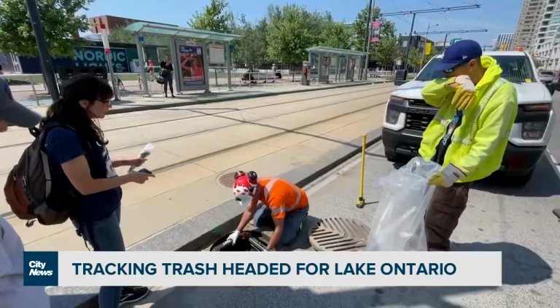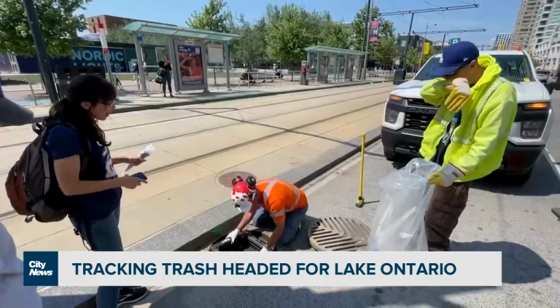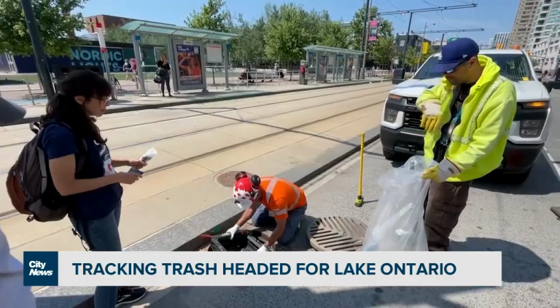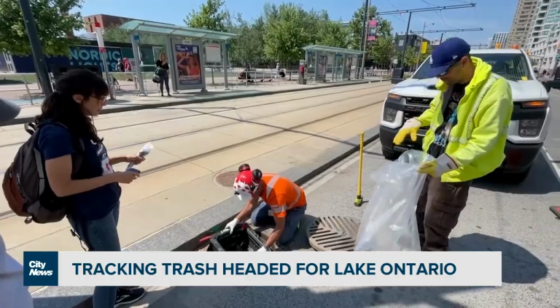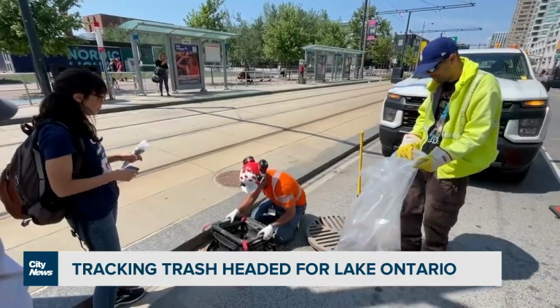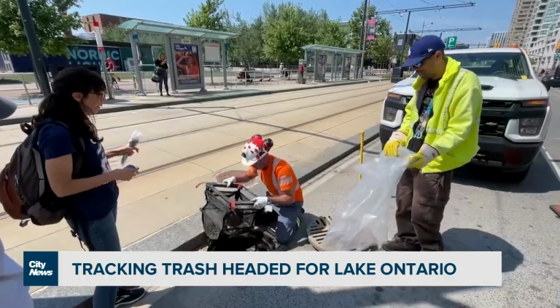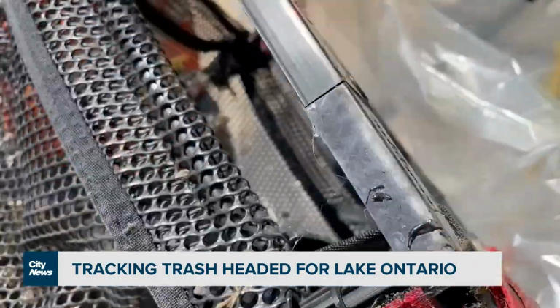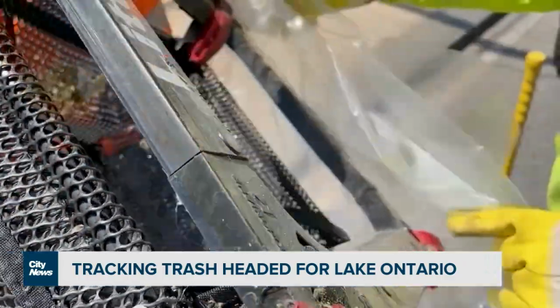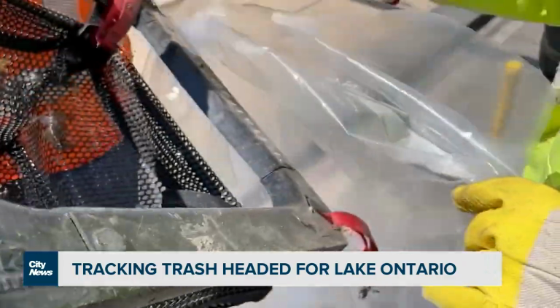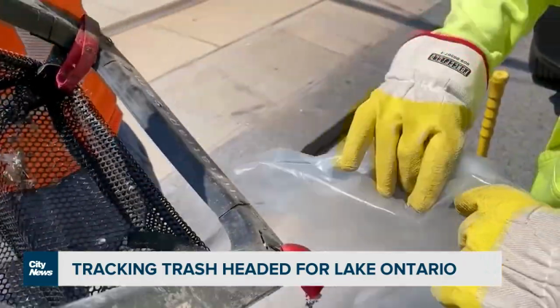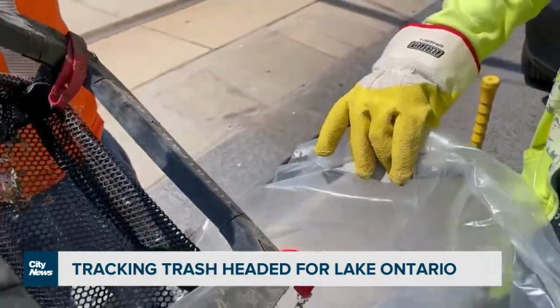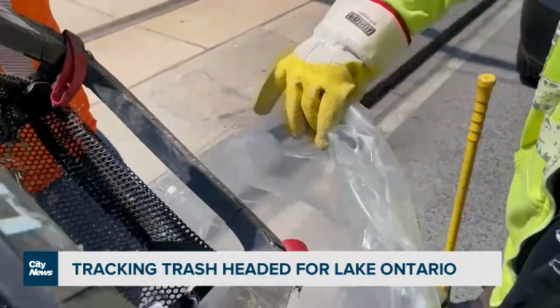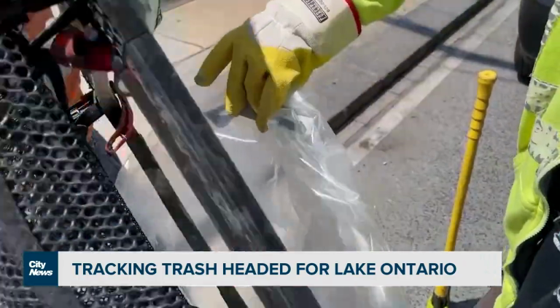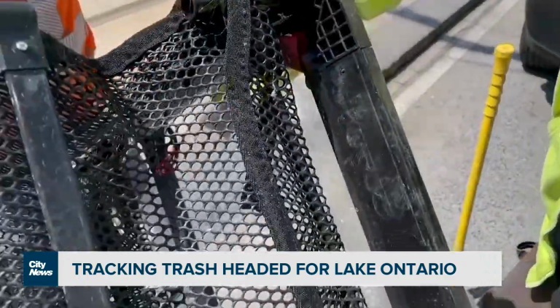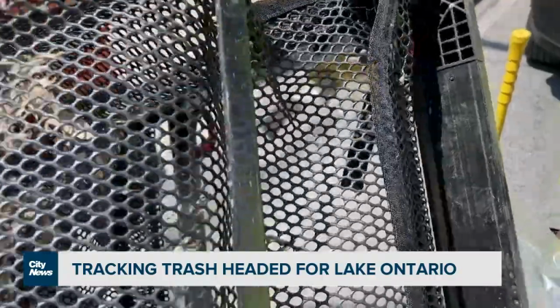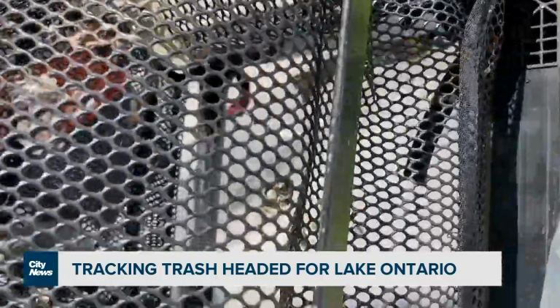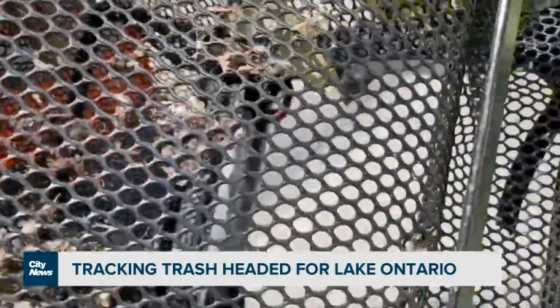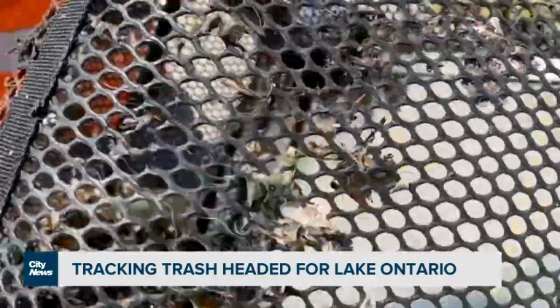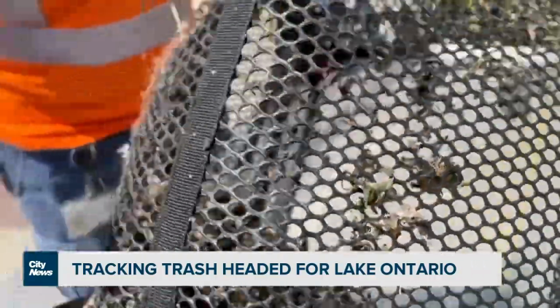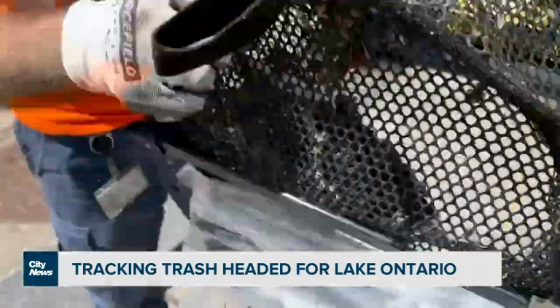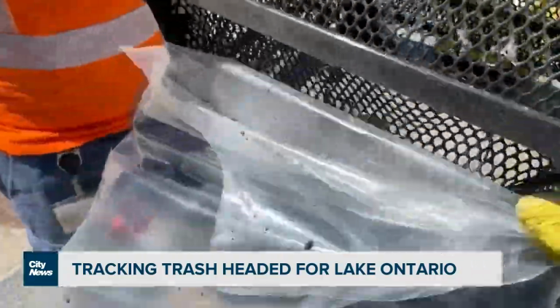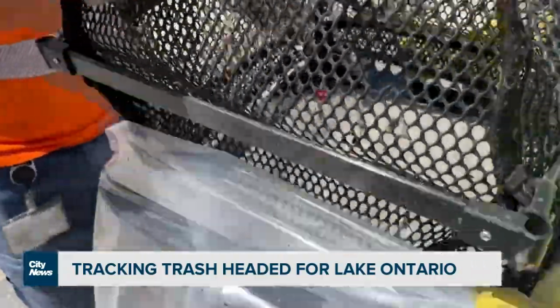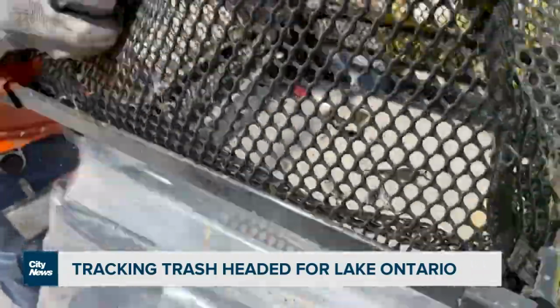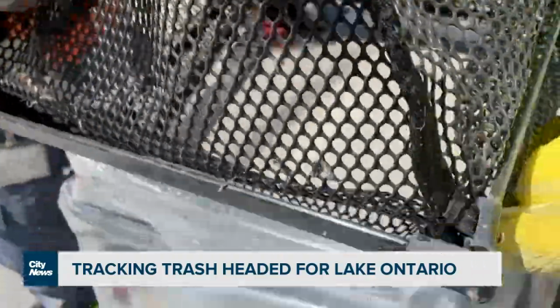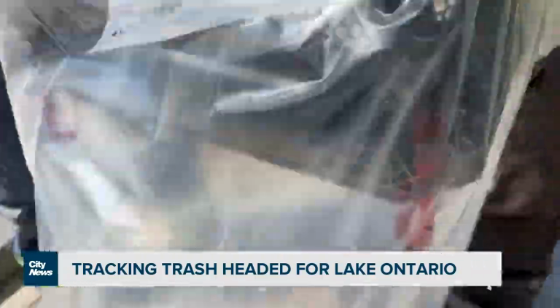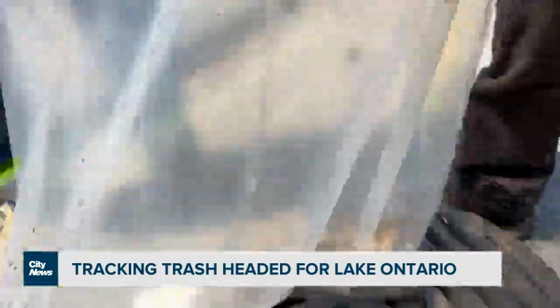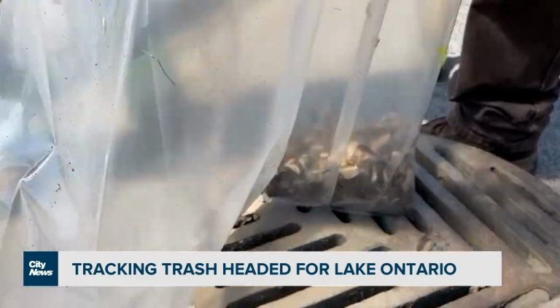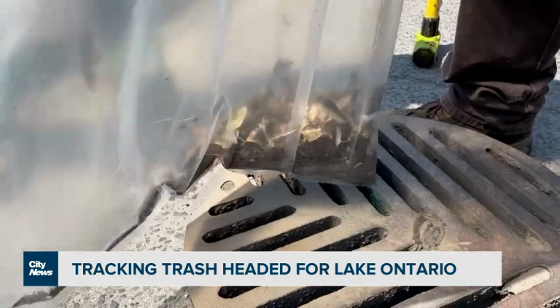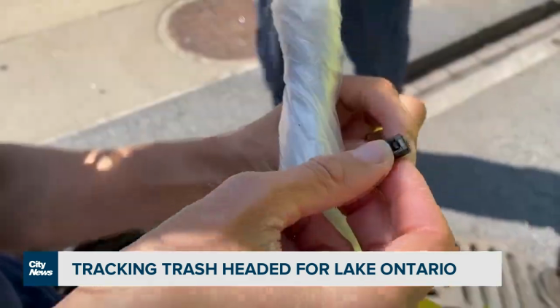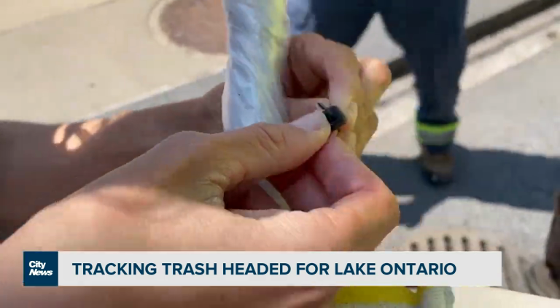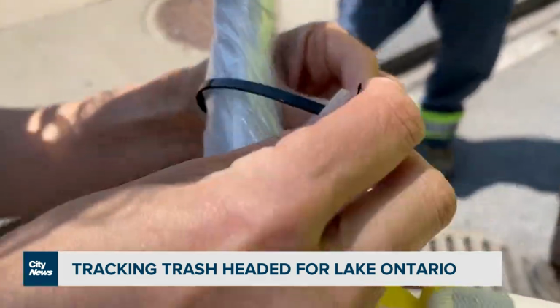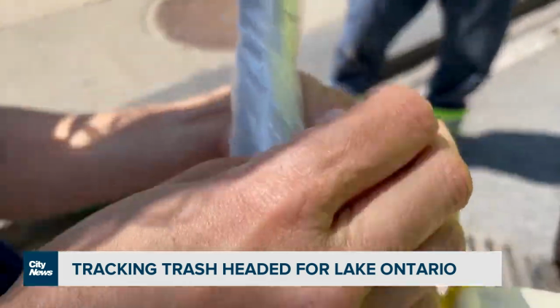Chelsea Rockman is an assistant professor at the University of Toronto and co-founder of its Trash Team. She and her team of interns, with the help of the city, have set up a number of these traps with the goal of analyzing what actually goes through the grates in certain areas.